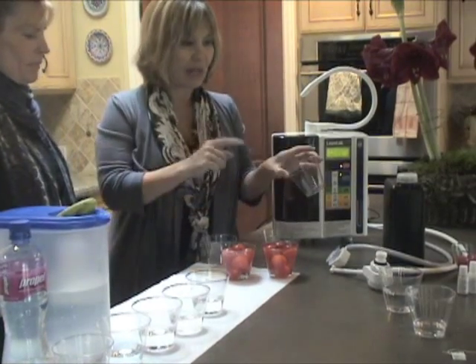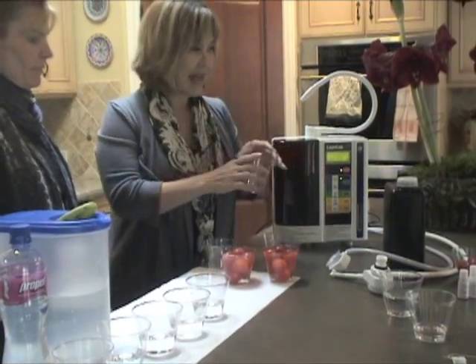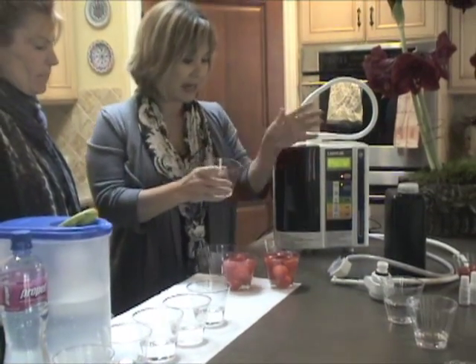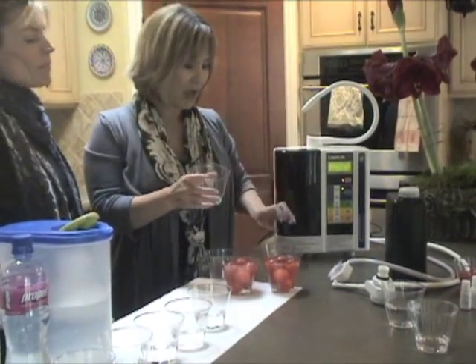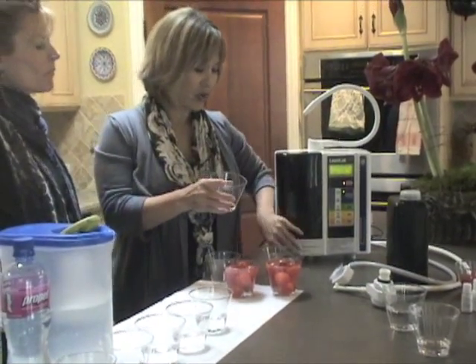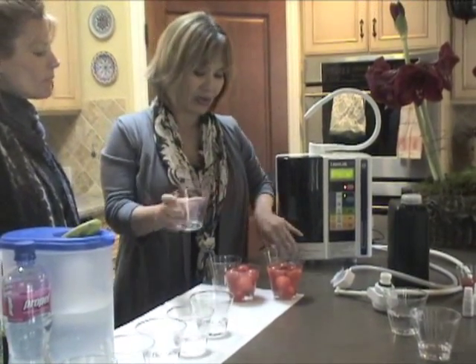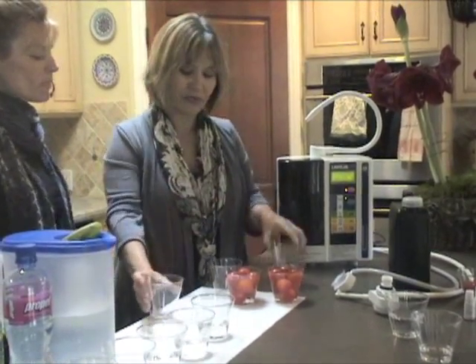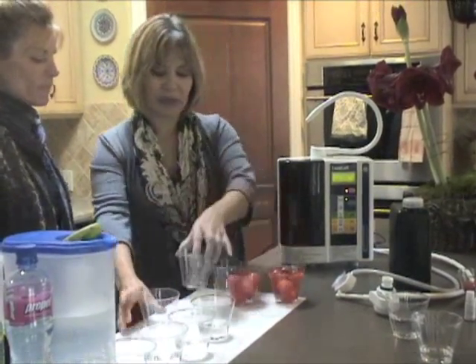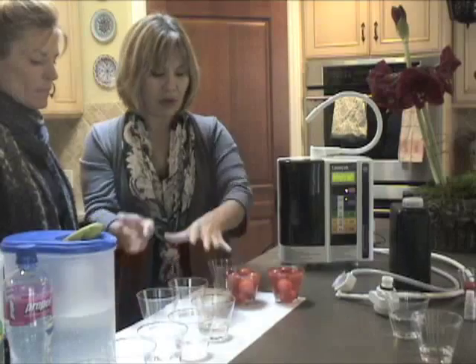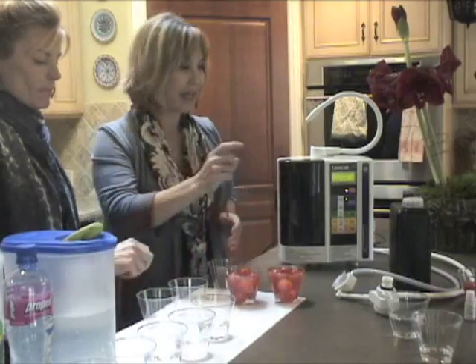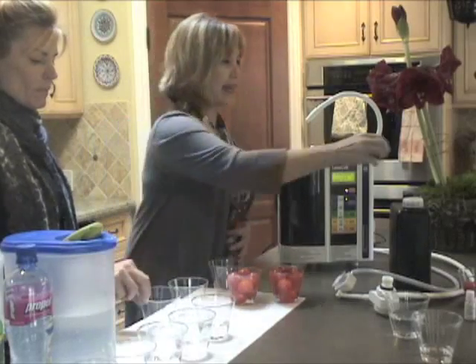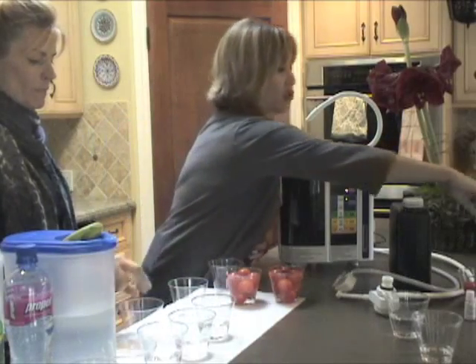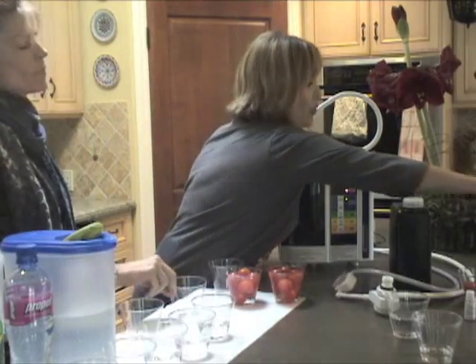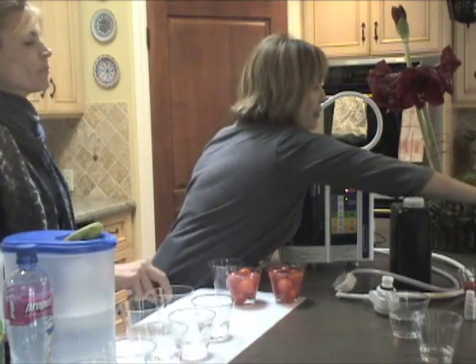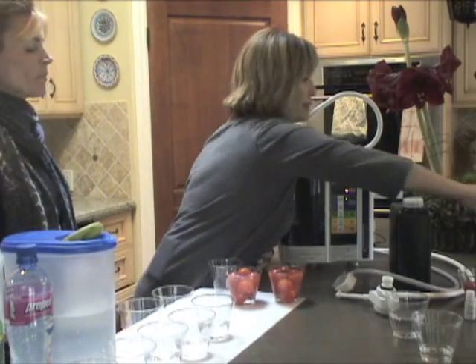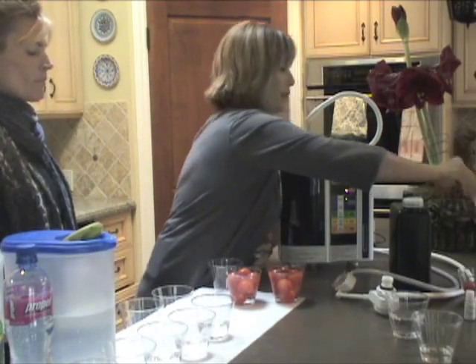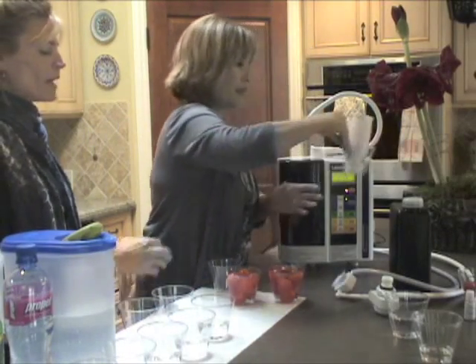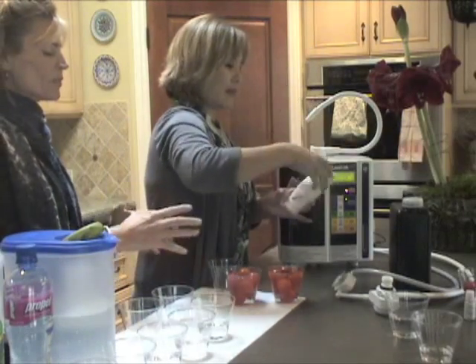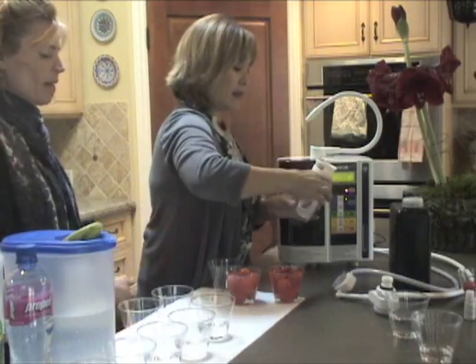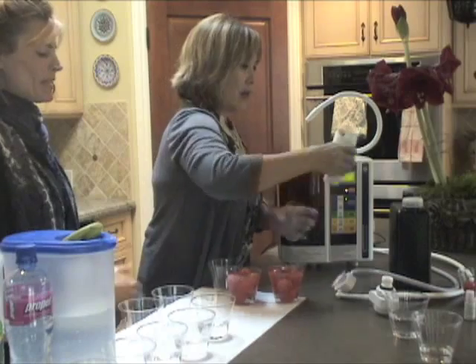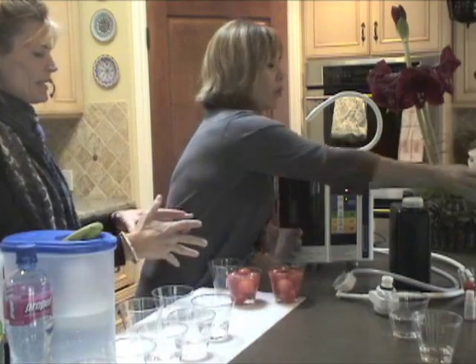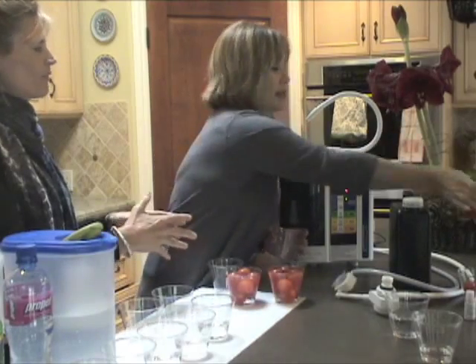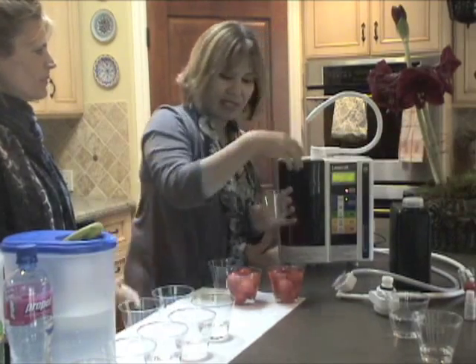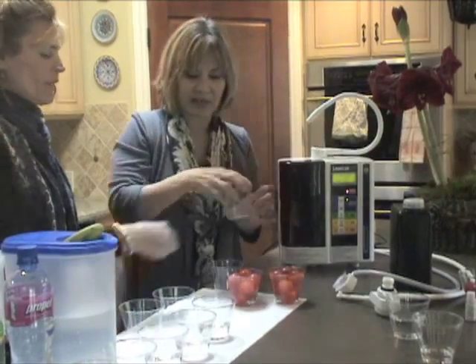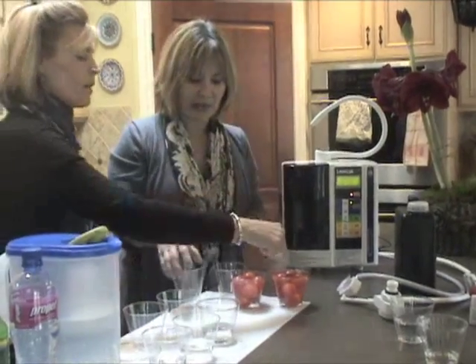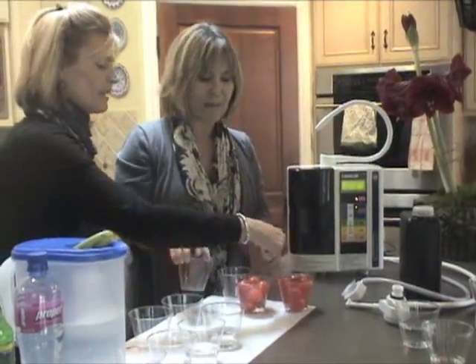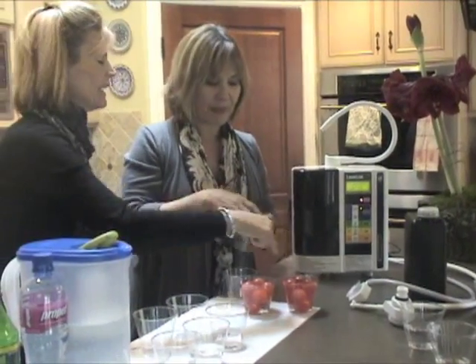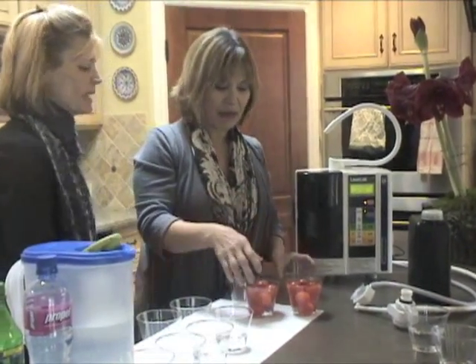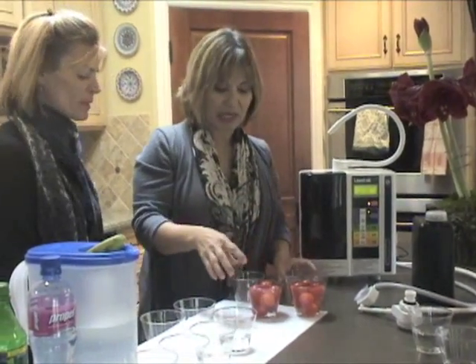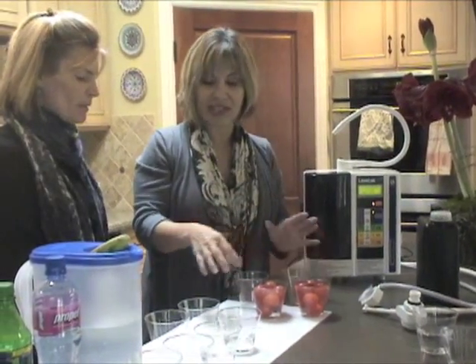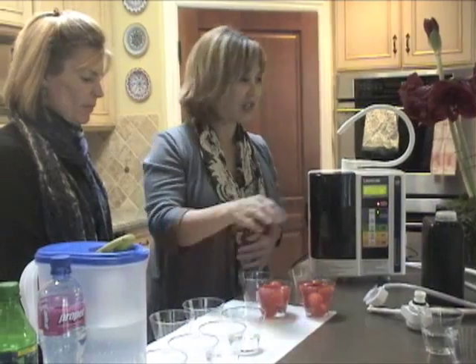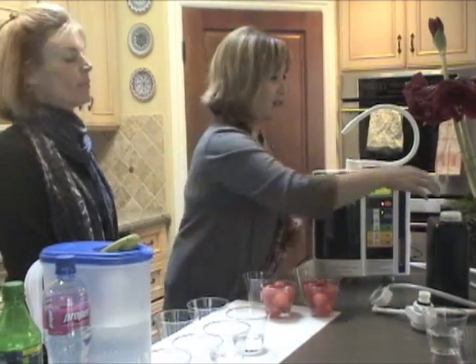While that's happening, I want to show you why it is that it can do what it's going to do. What is it doing now? It's cleaning, right? This one, you feel, is cleaning the tomatoes. You'll see the difference.